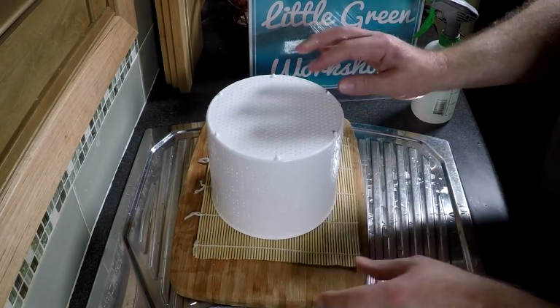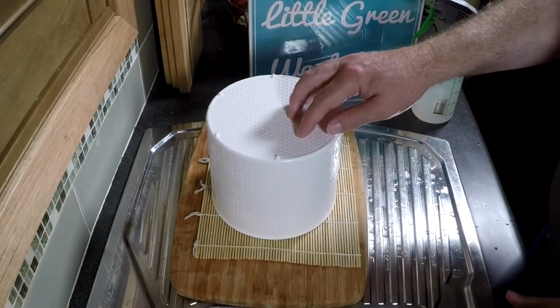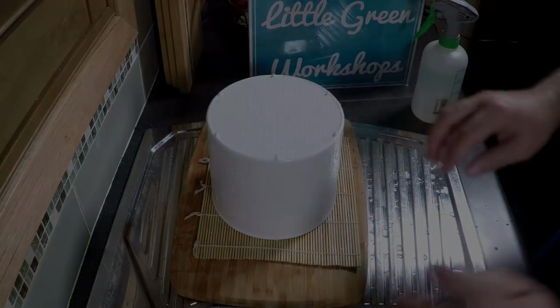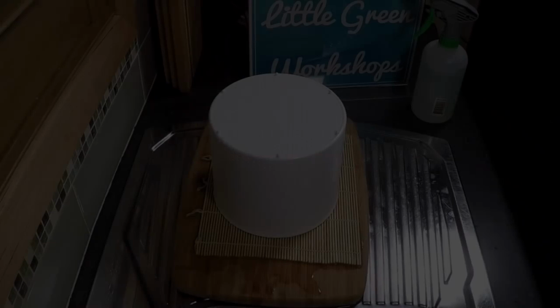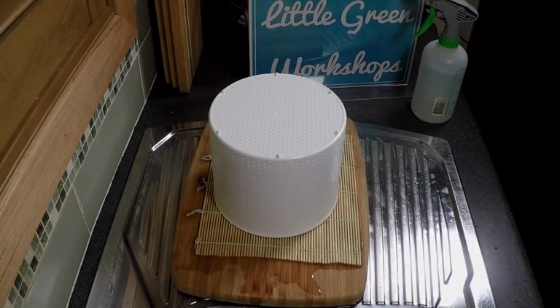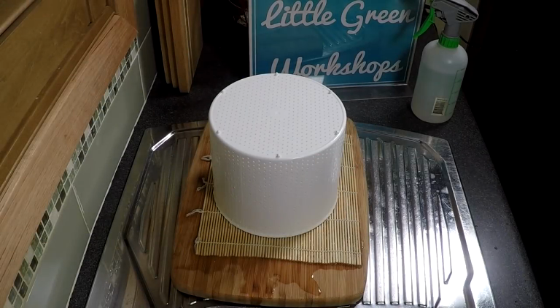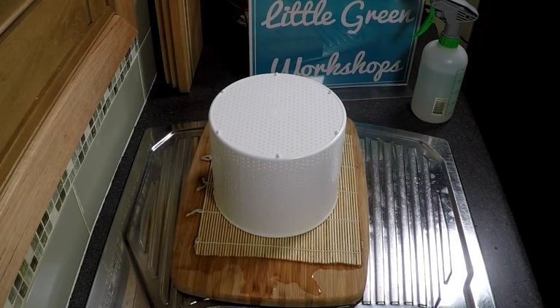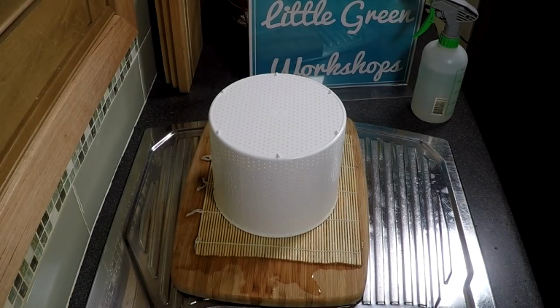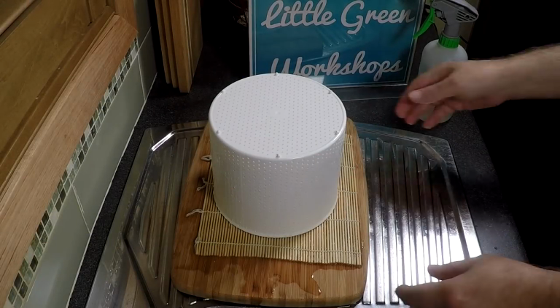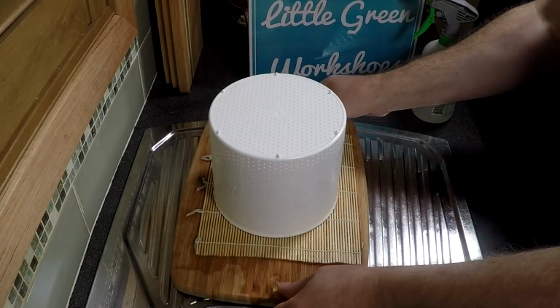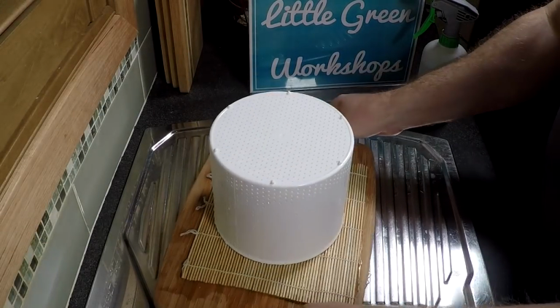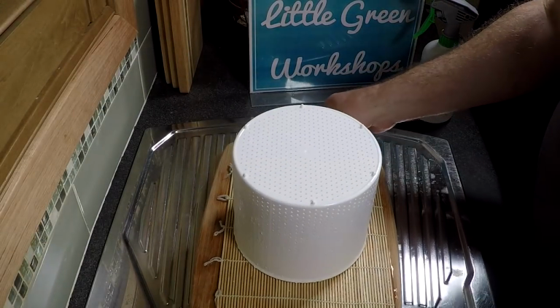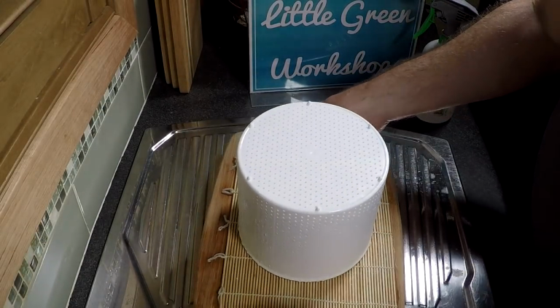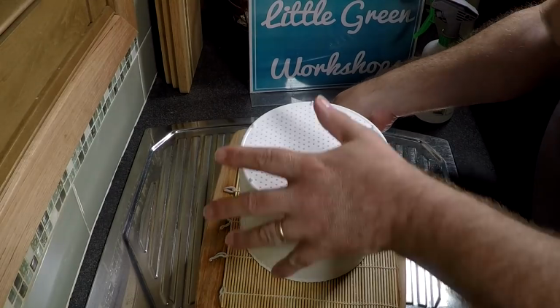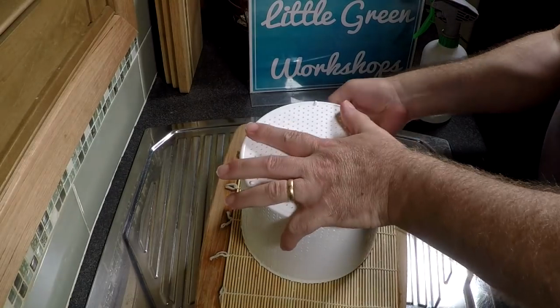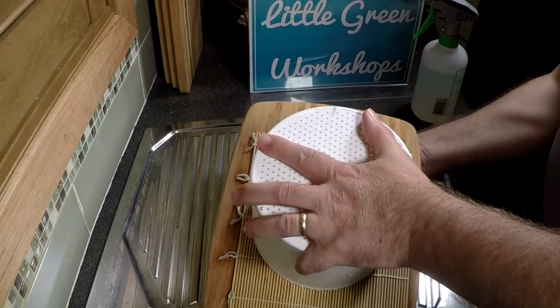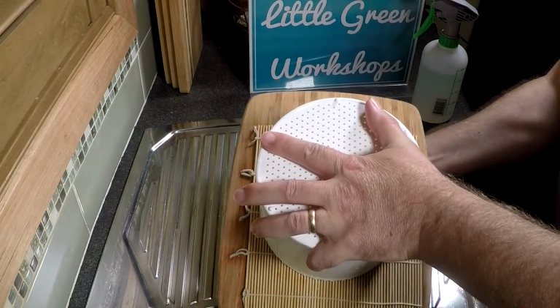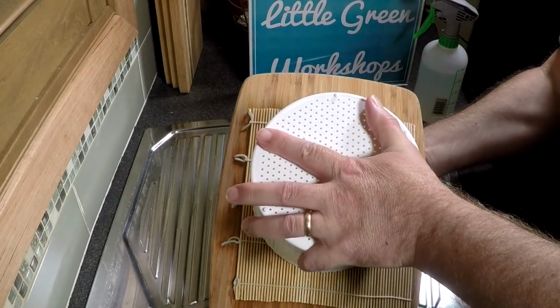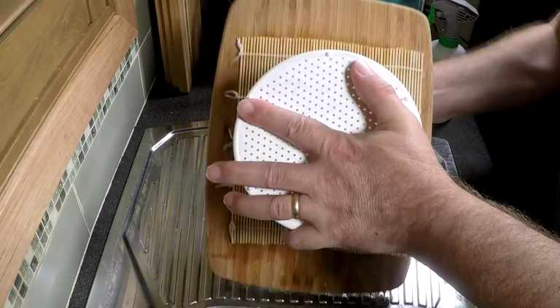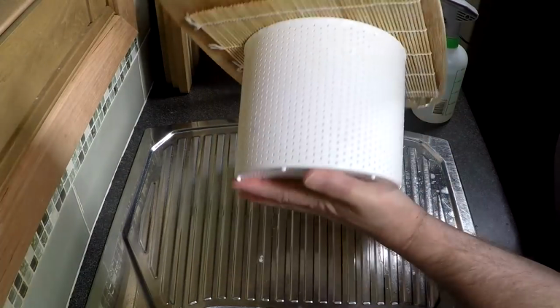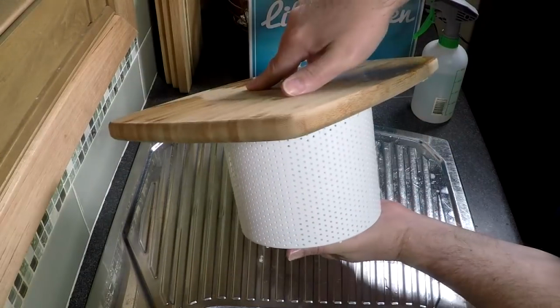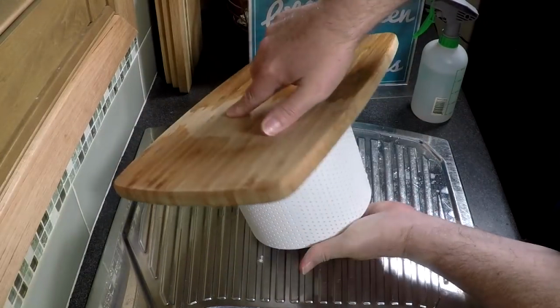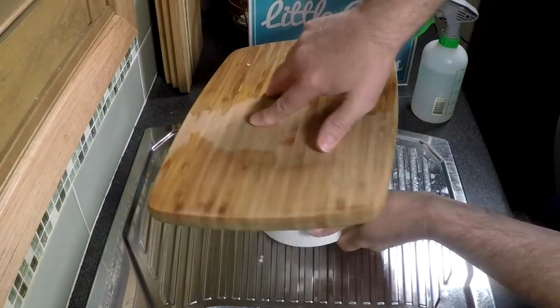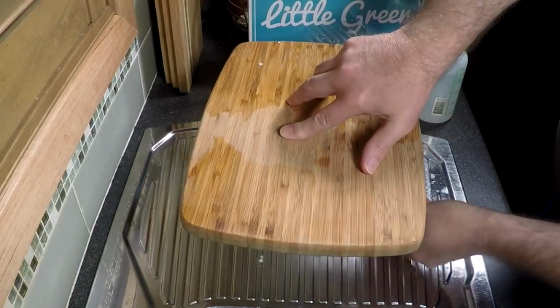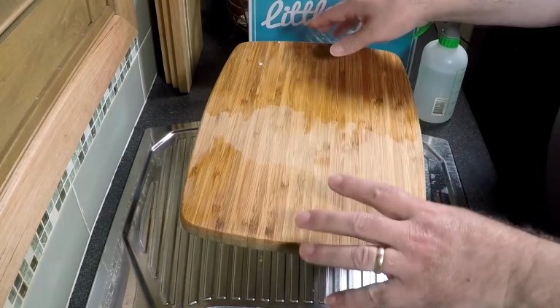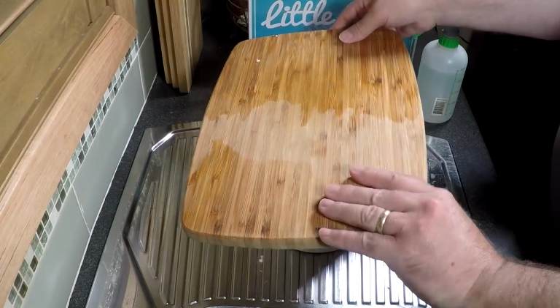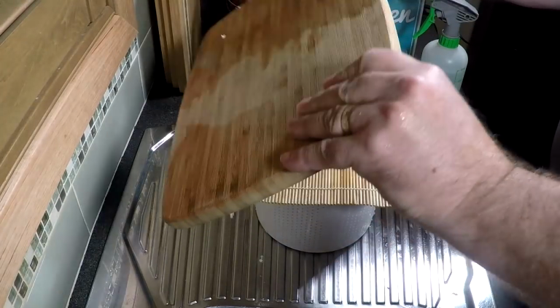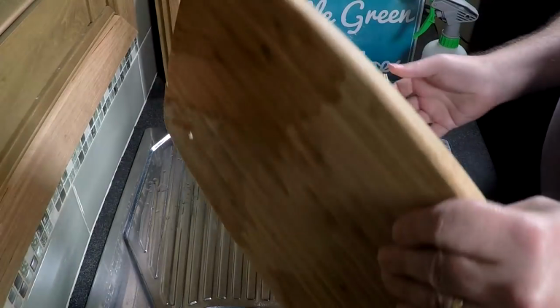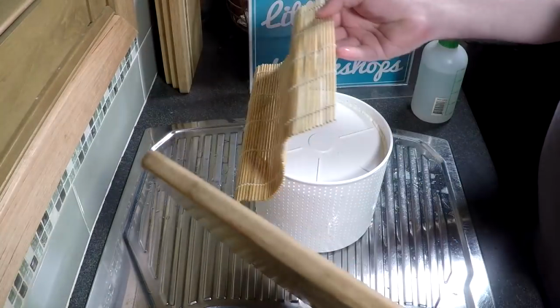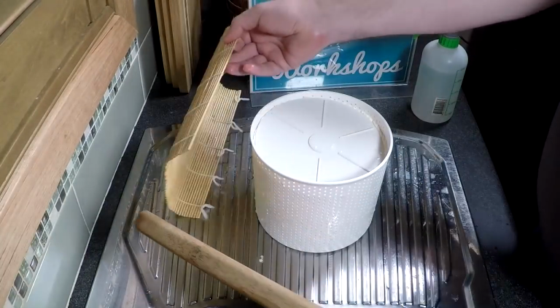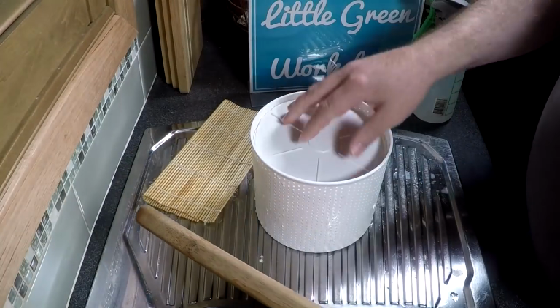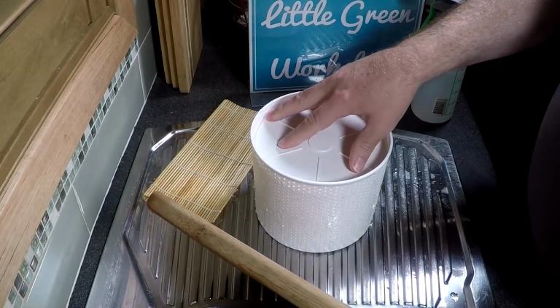As hours pass I just turn it about every two hours and I do this for about a day. It starts to shrink down - you can see there by the follower that it's shrinking down even more.